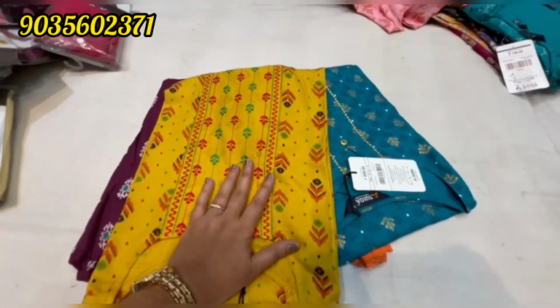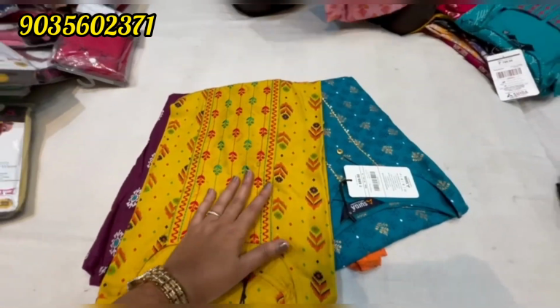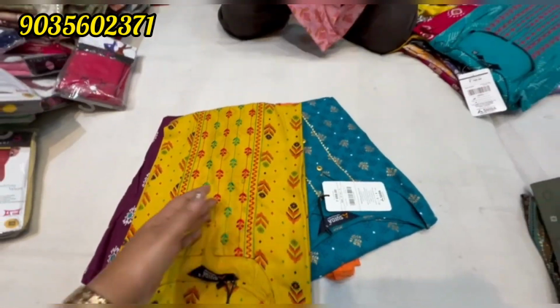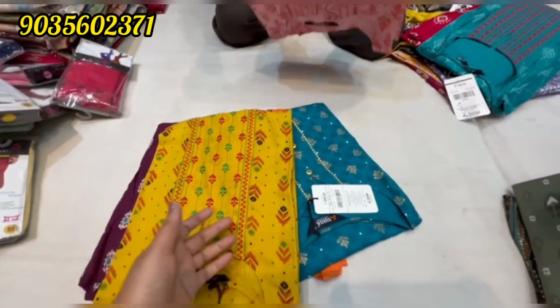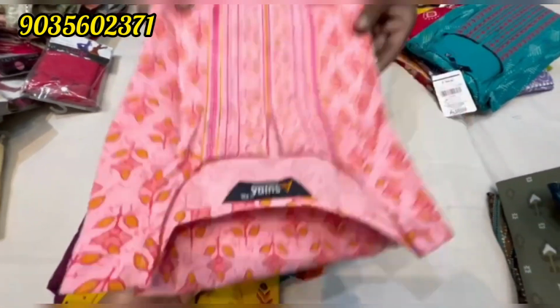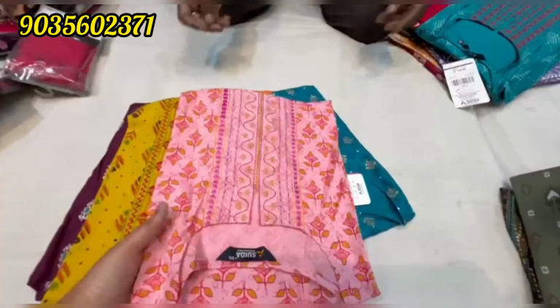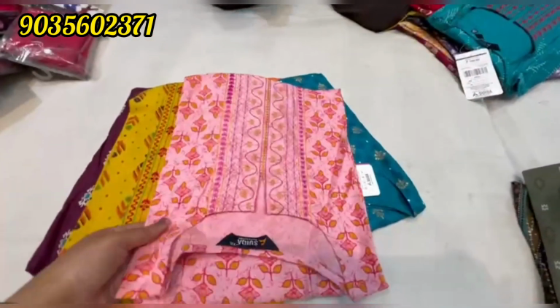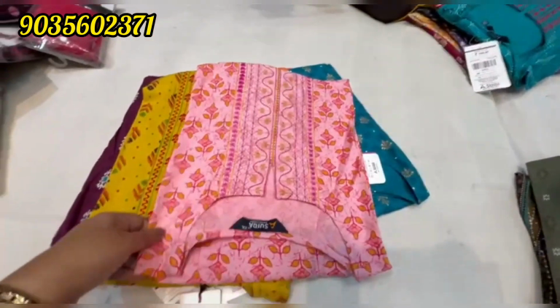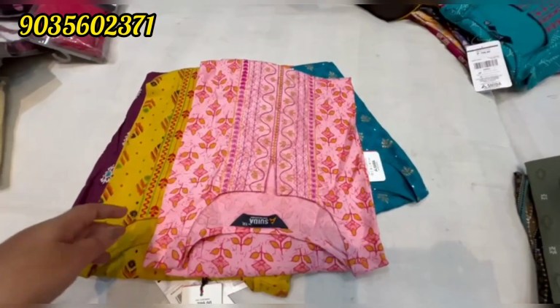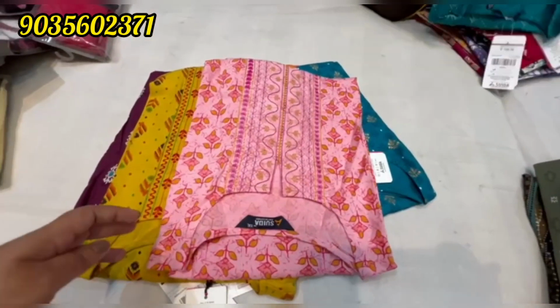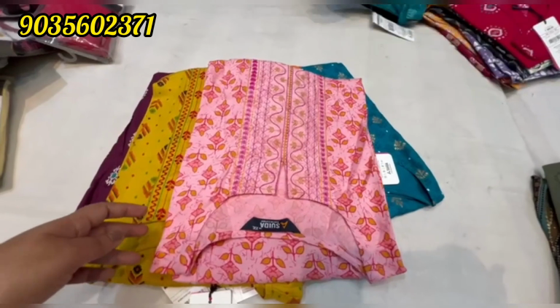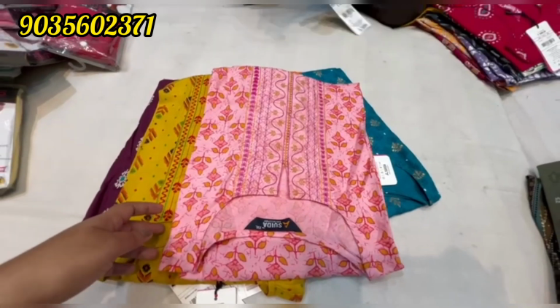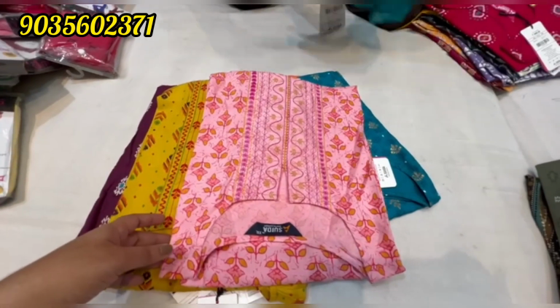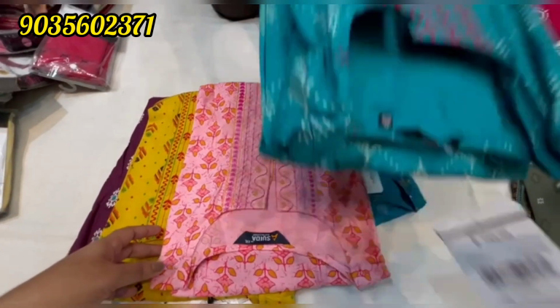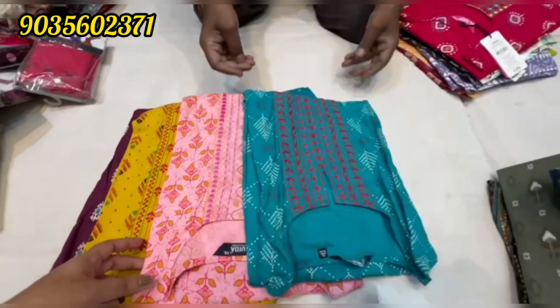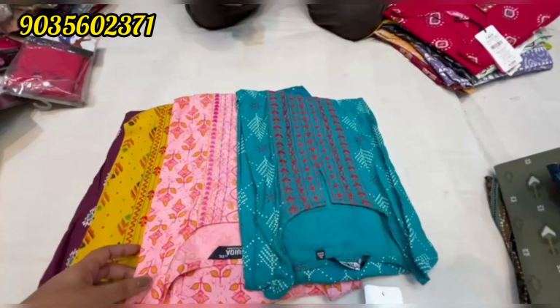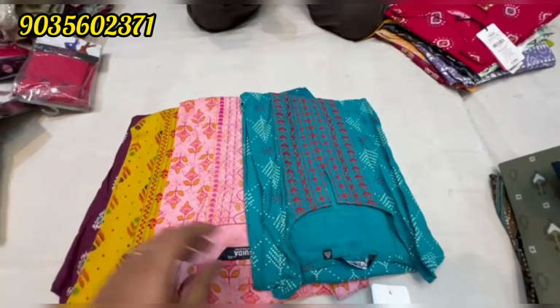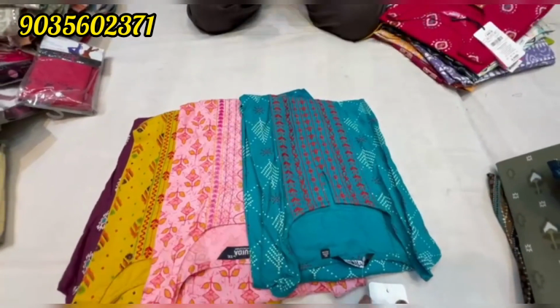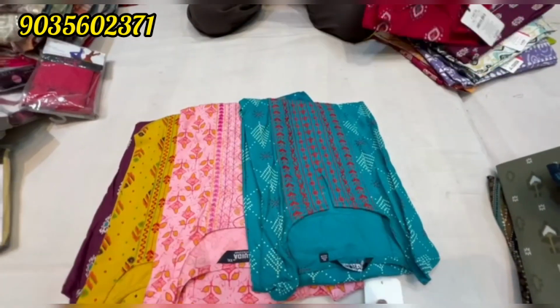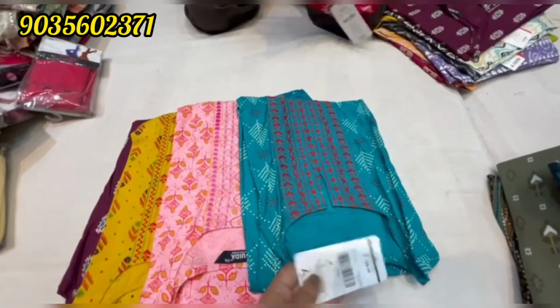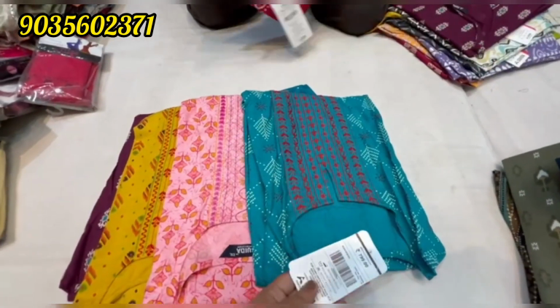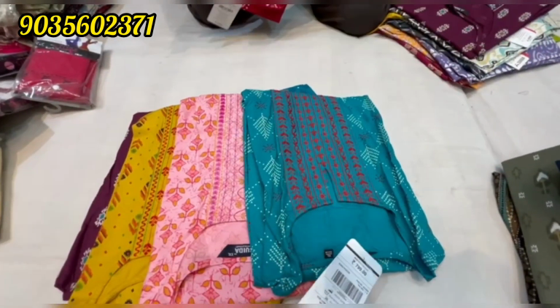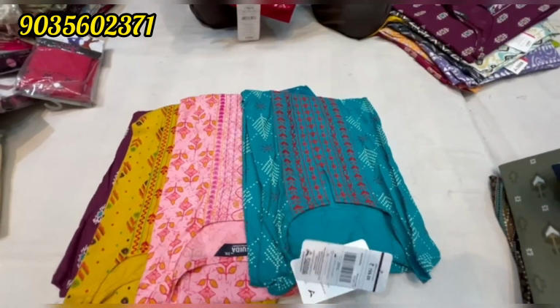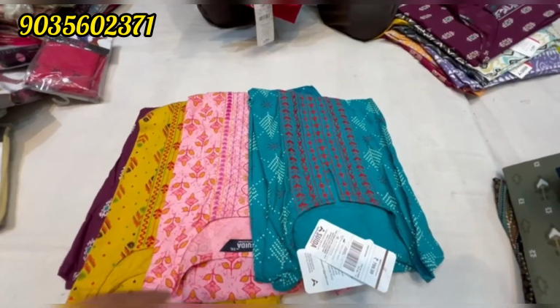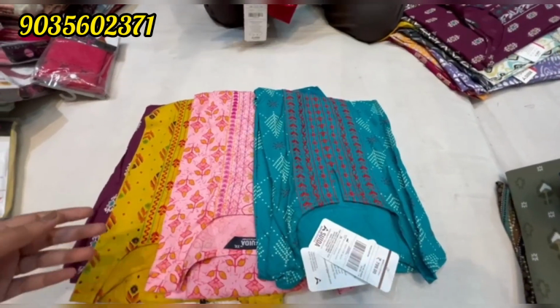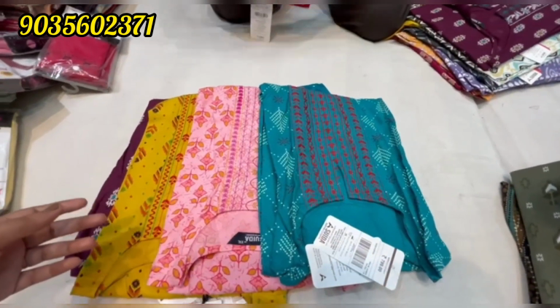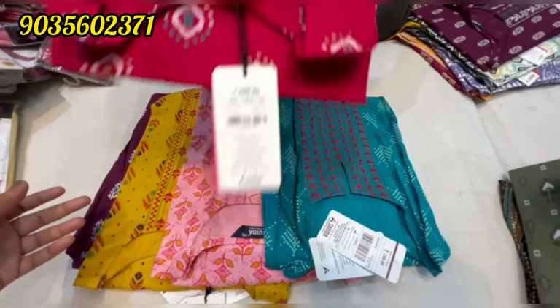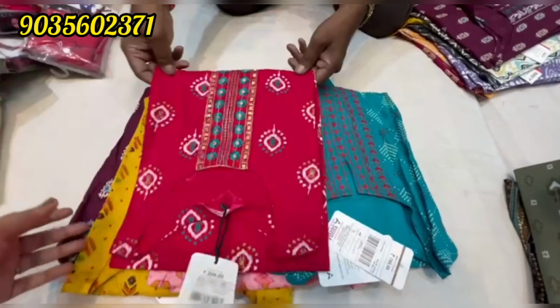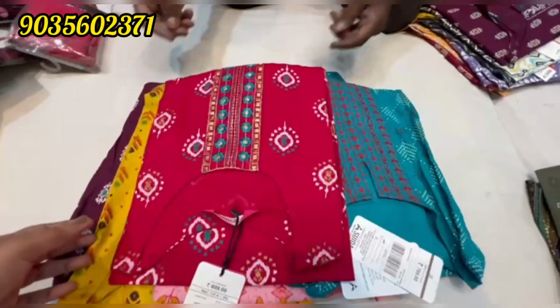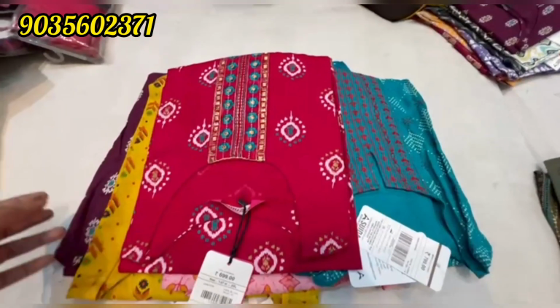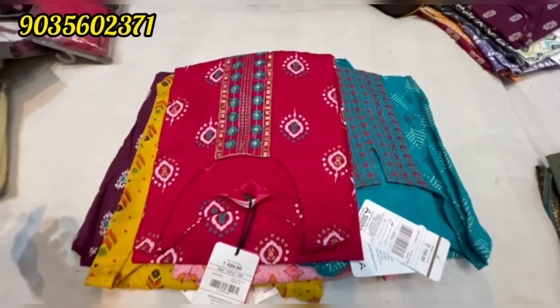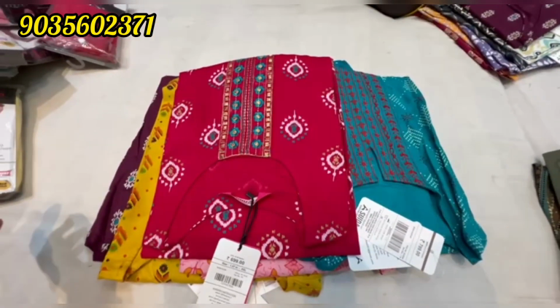There is a plain style and also a straight cut Kurtis. There are beautiful designs. There are 3/4 sleeves. There is also a best sale.